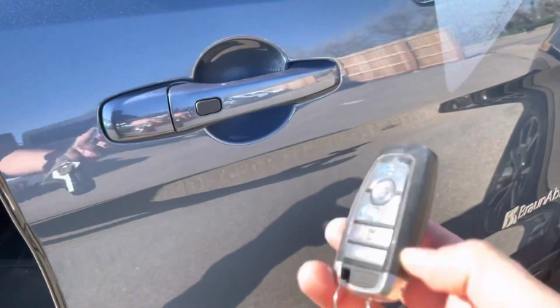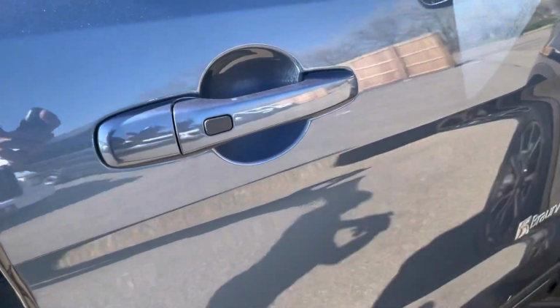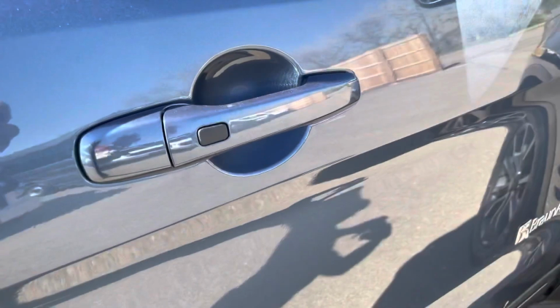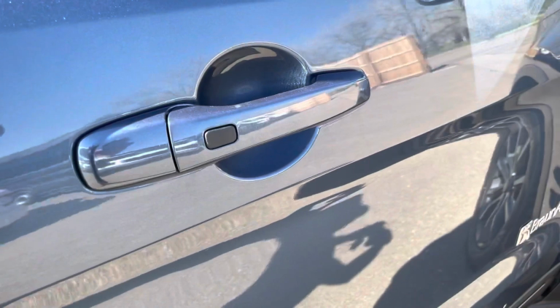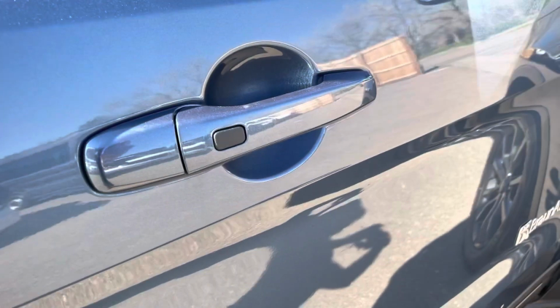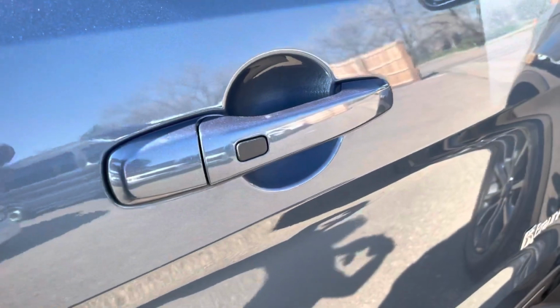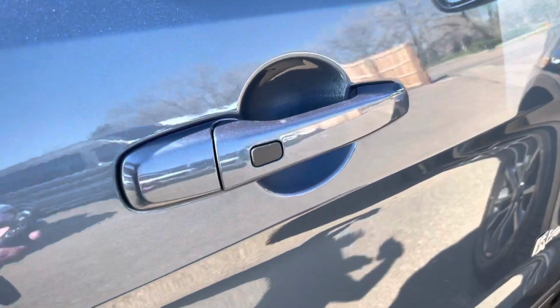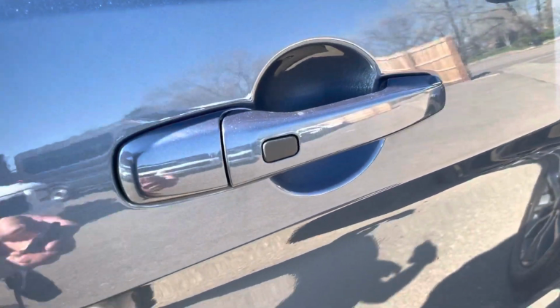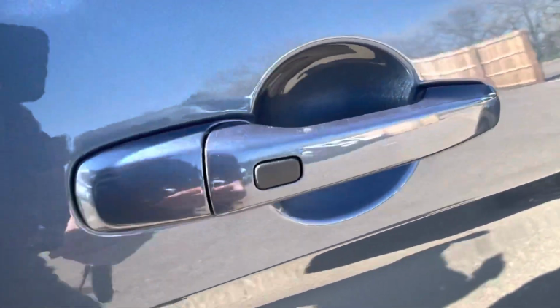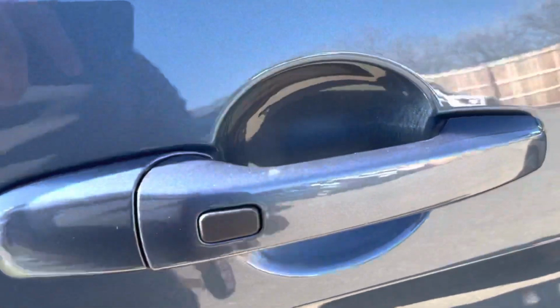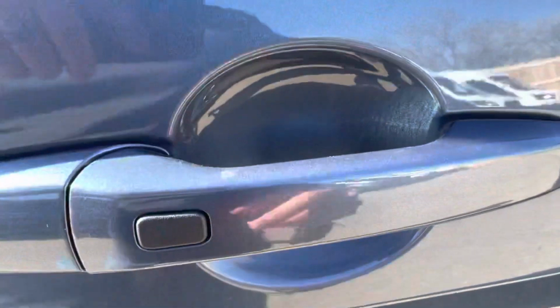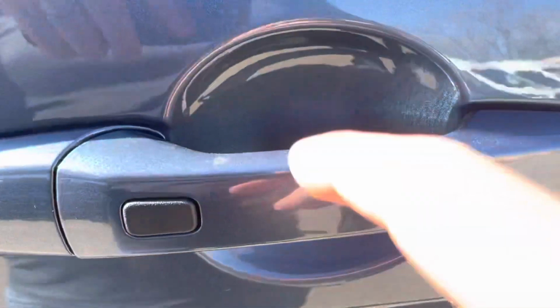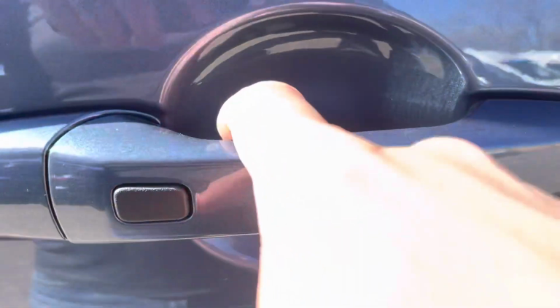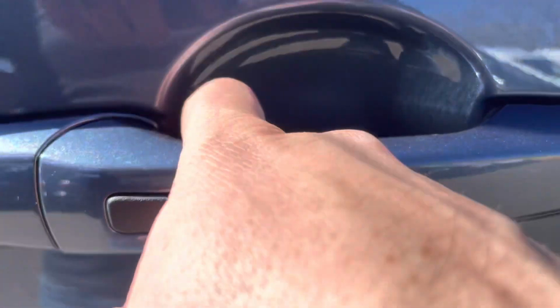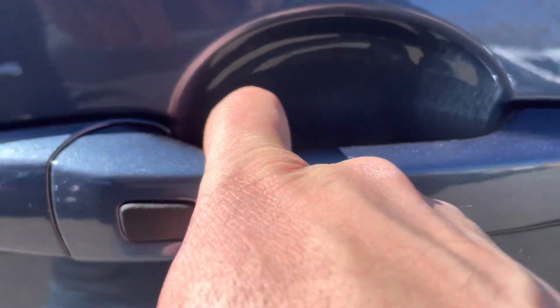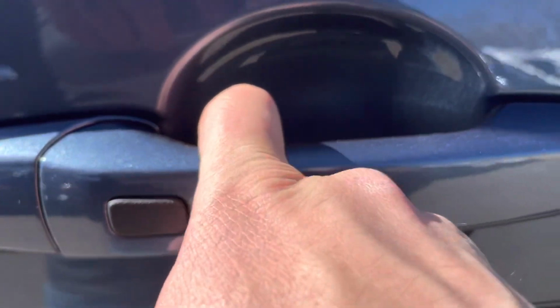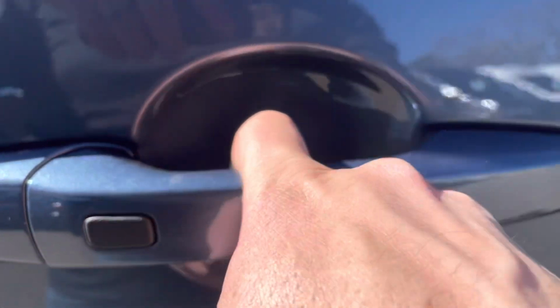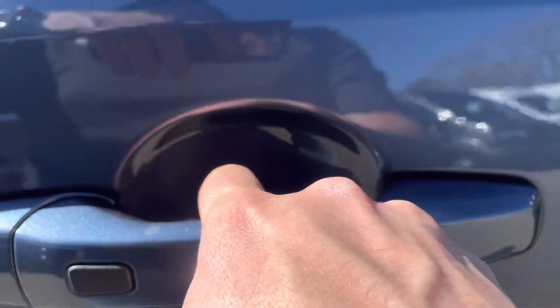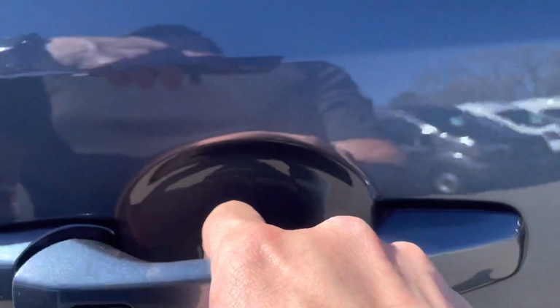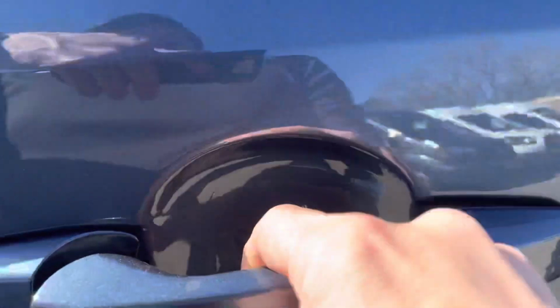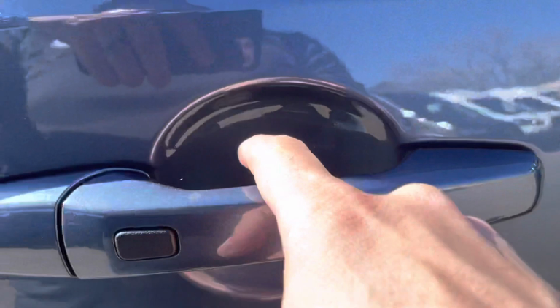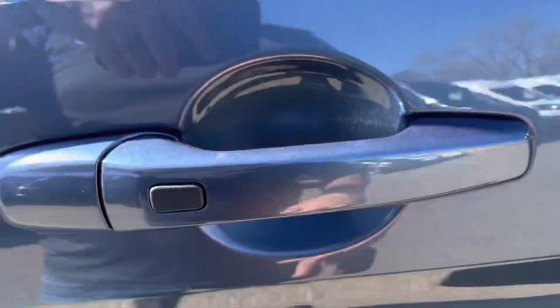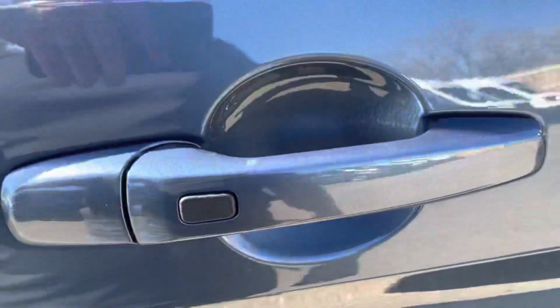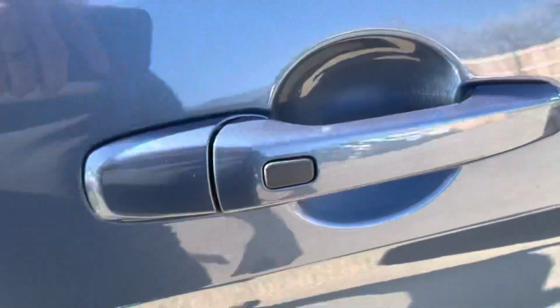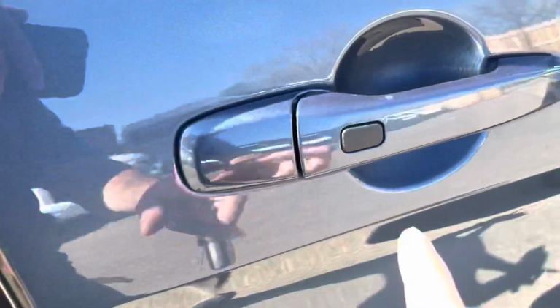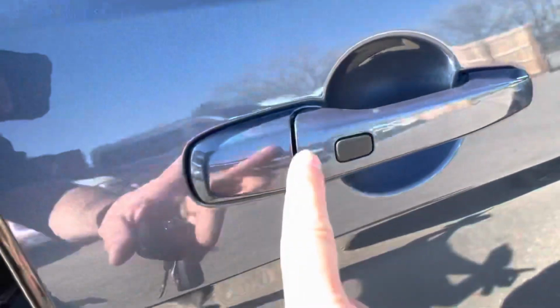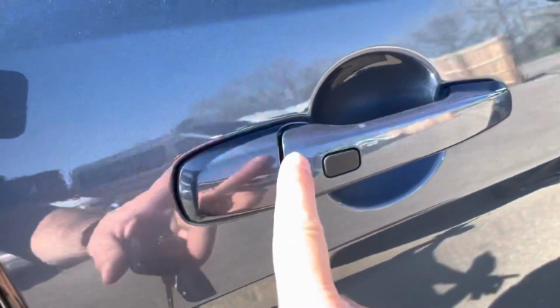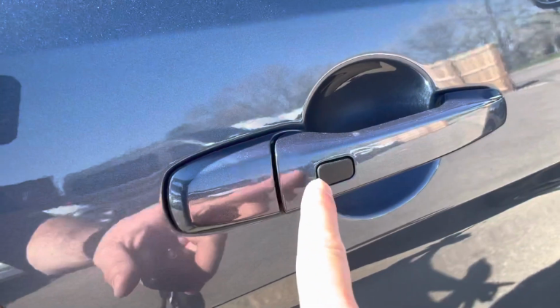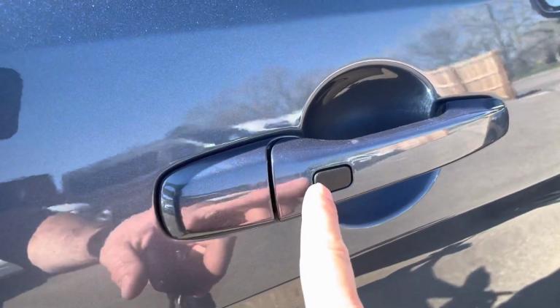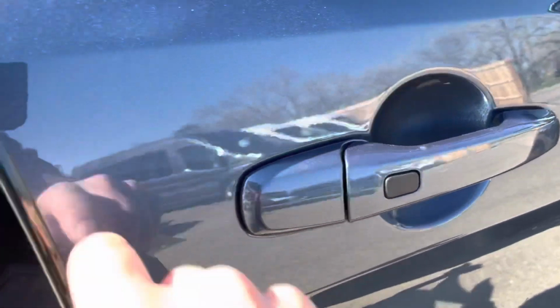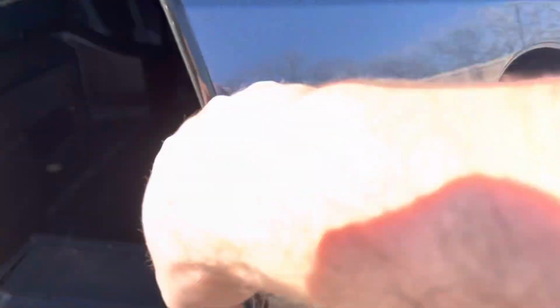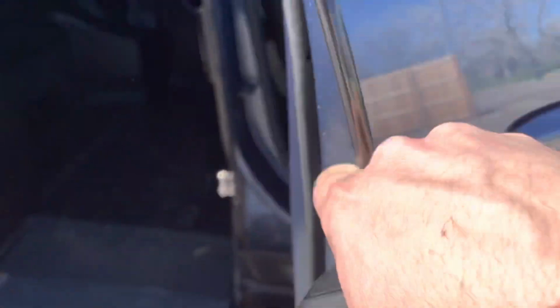This is an advanced keyless entry key, so you don't actually have to press a button — you just open the door by pulling the handle and lock it by pressing that black button there.